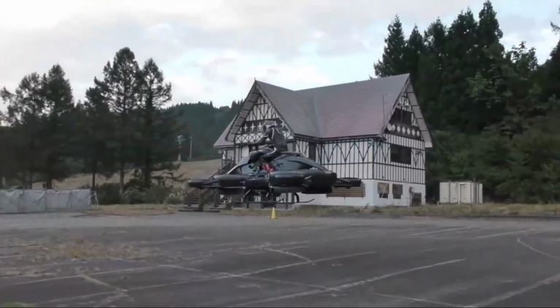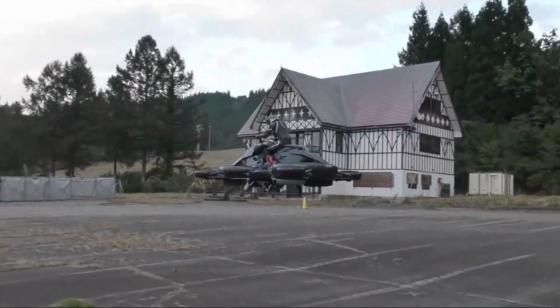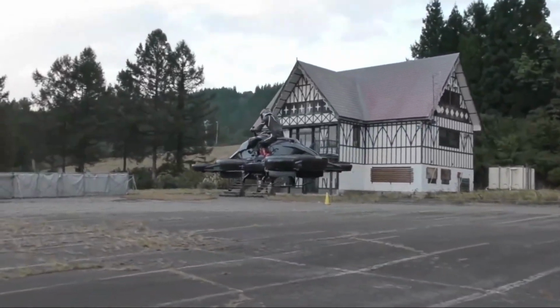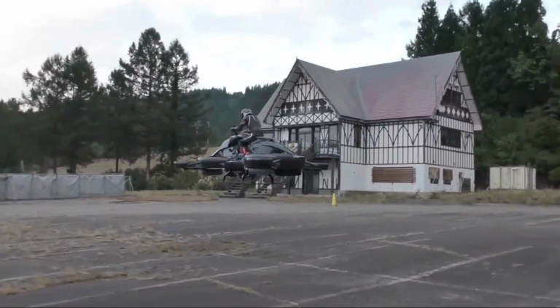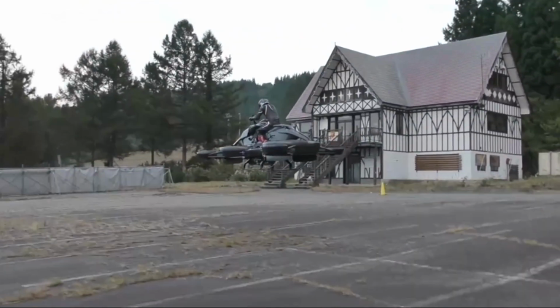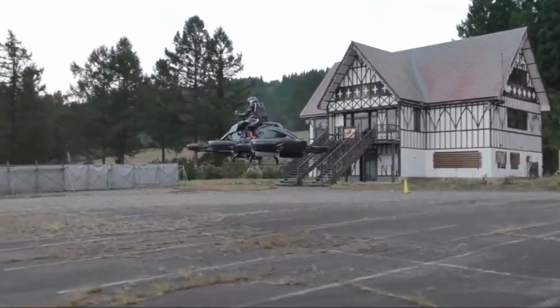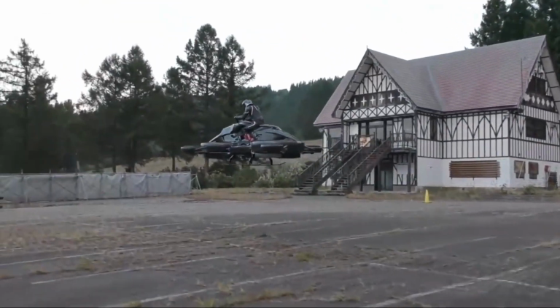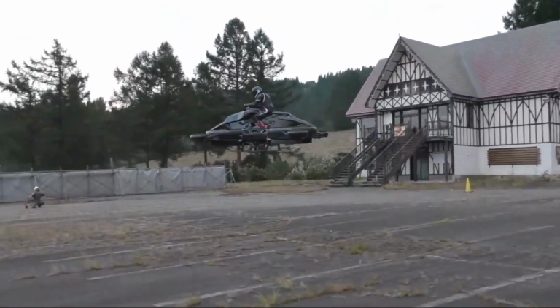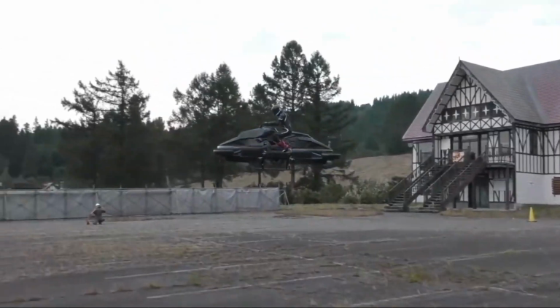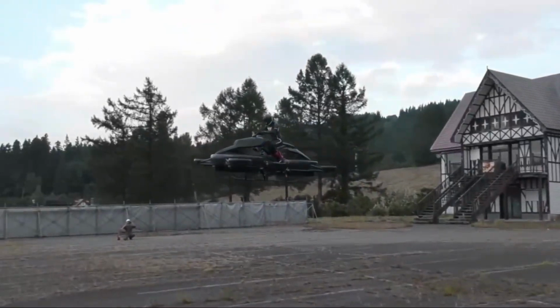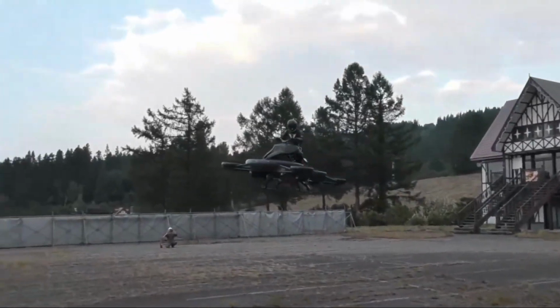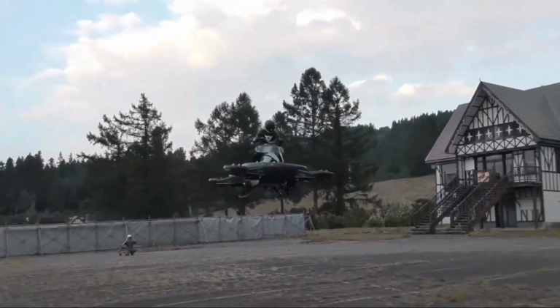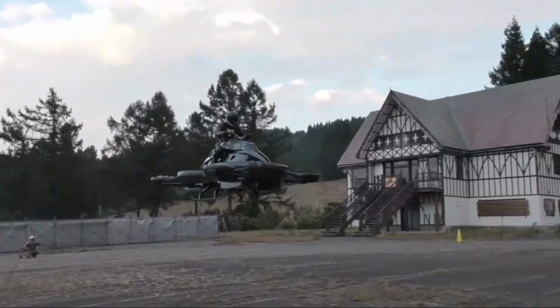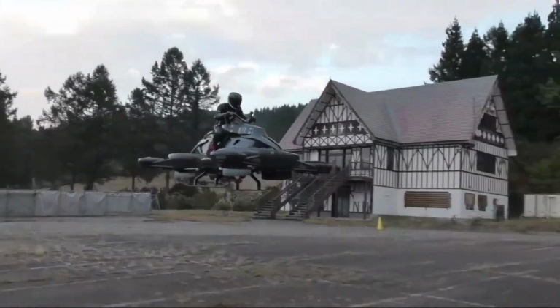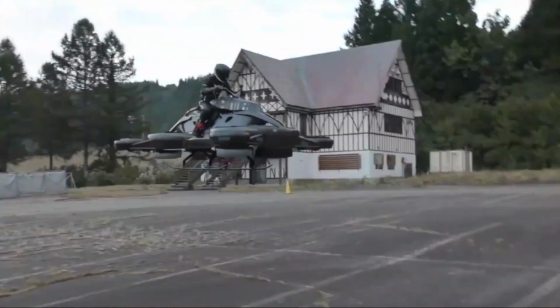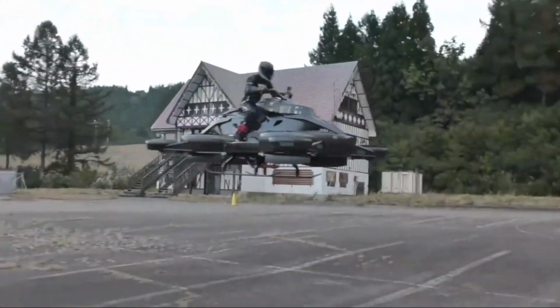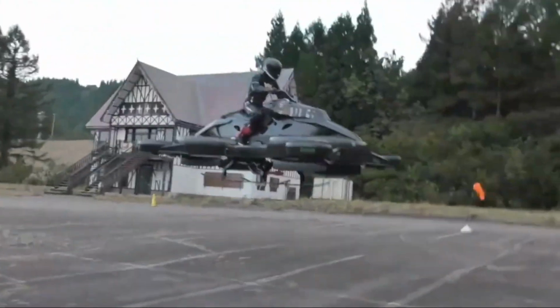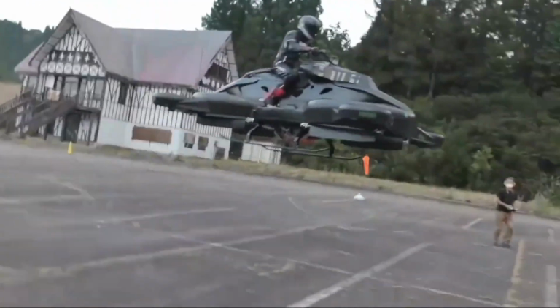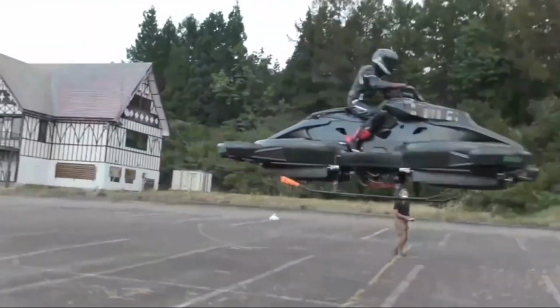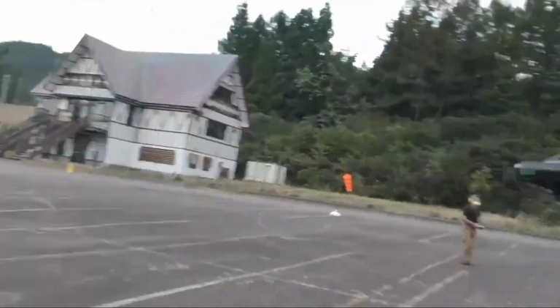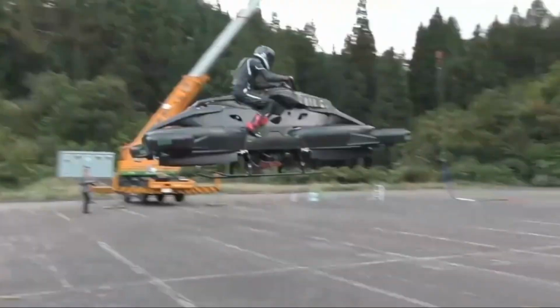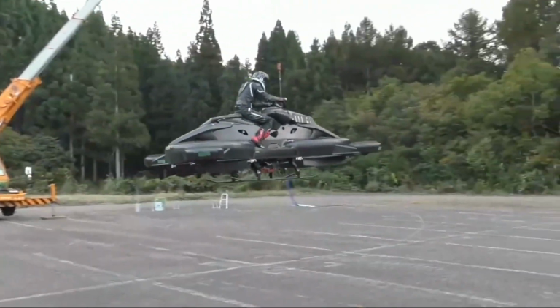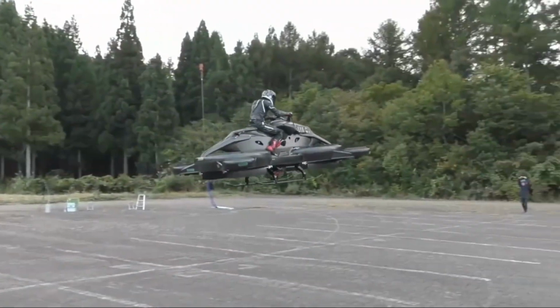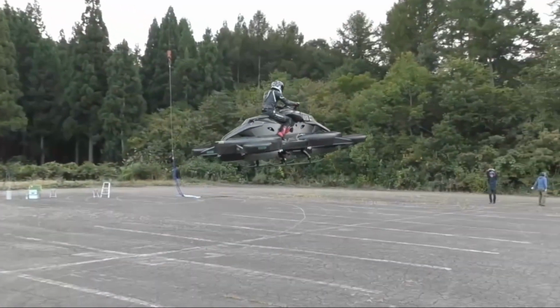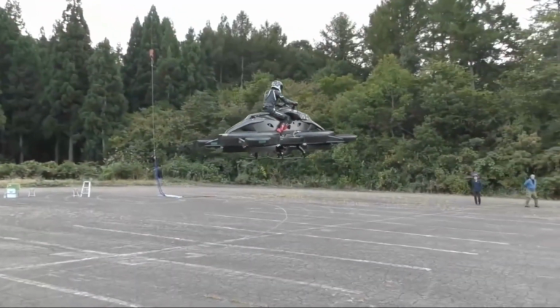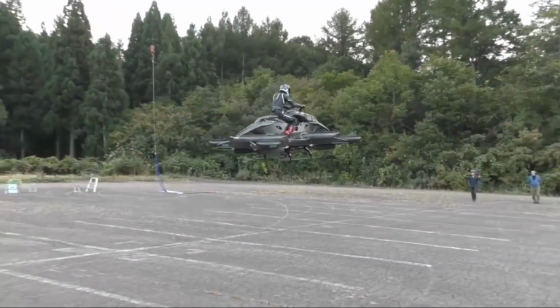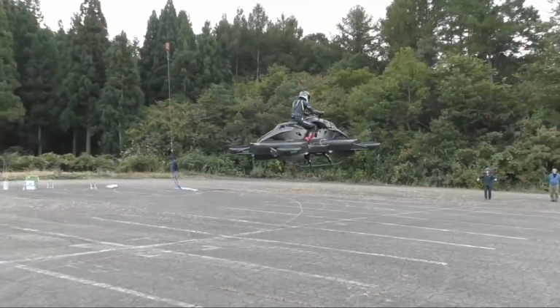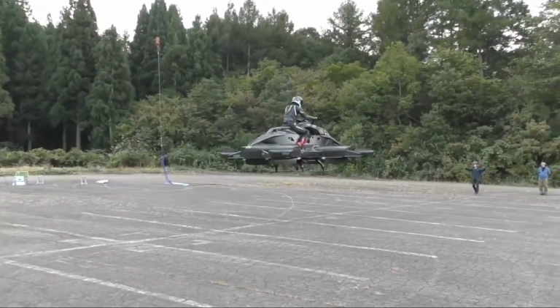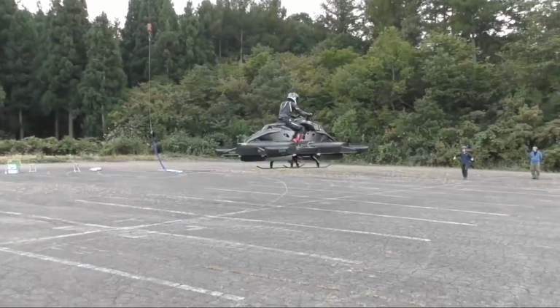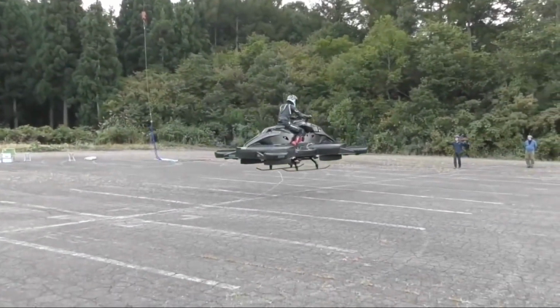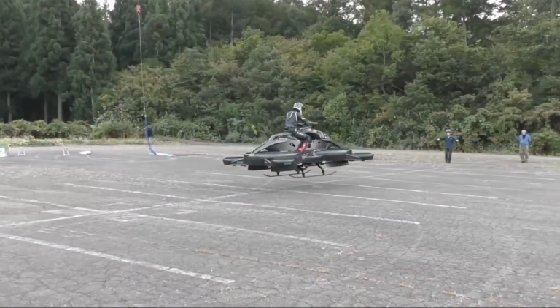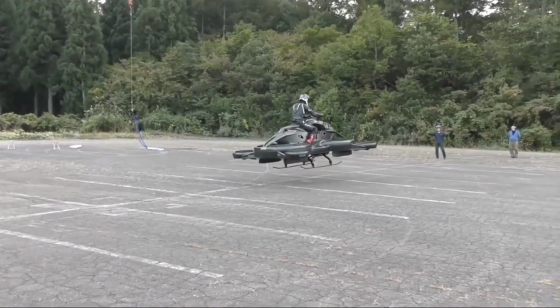Despite its exciting design and potential, the journey hasn't been easy. In early 2024, the company filed for bankruptcy. Still, the X-Turismo remains a major milestone in urban air mobility. It shows what's possible when innovation pushes the boundaries of what vehicles can do.